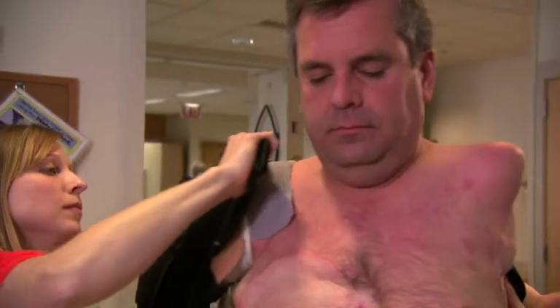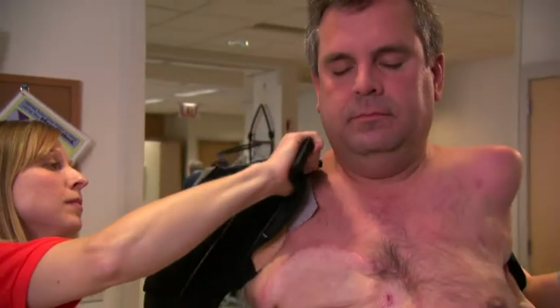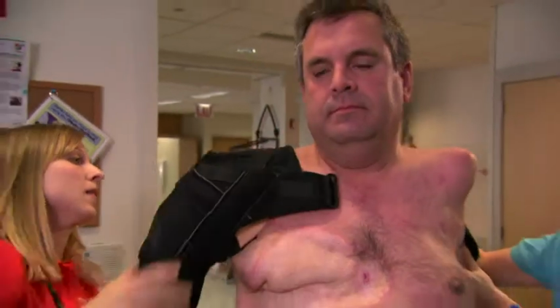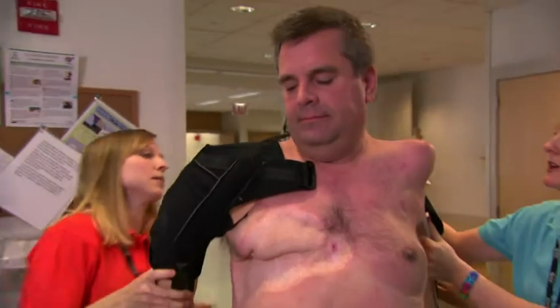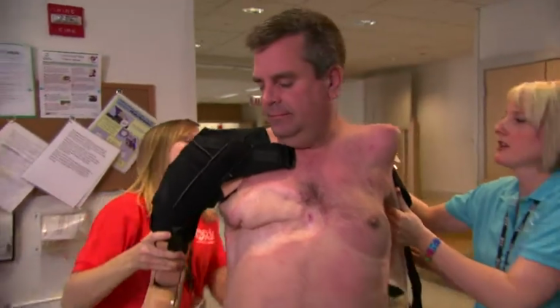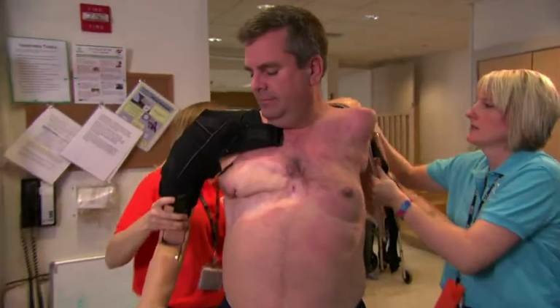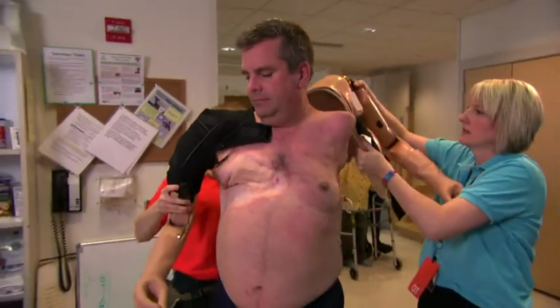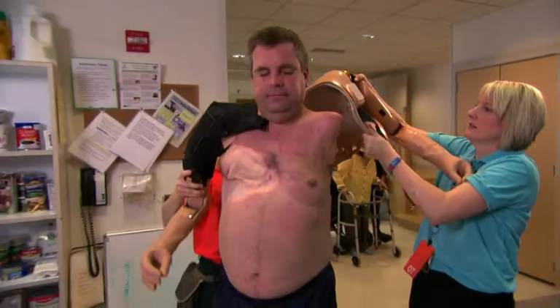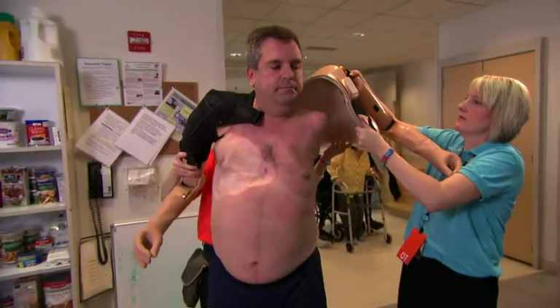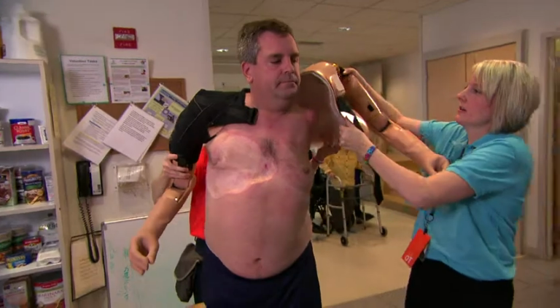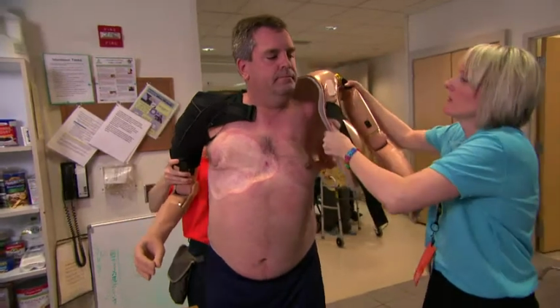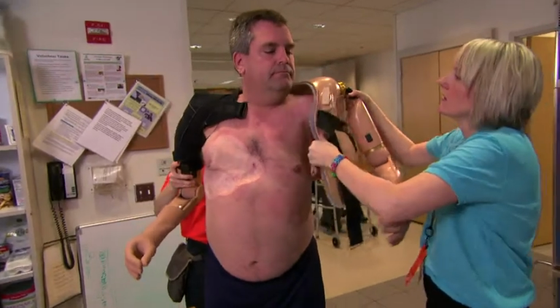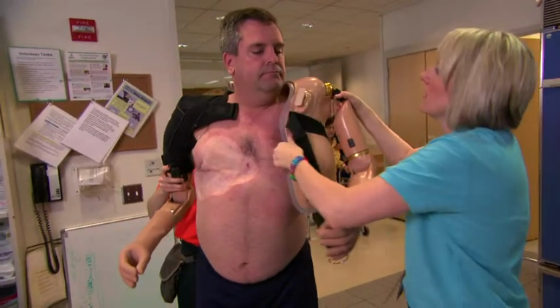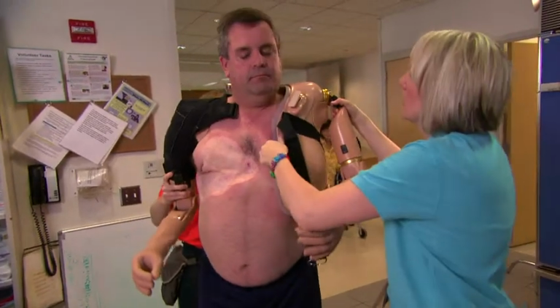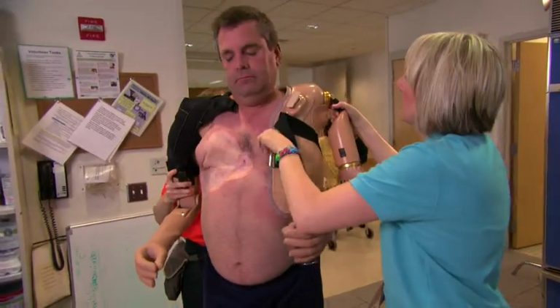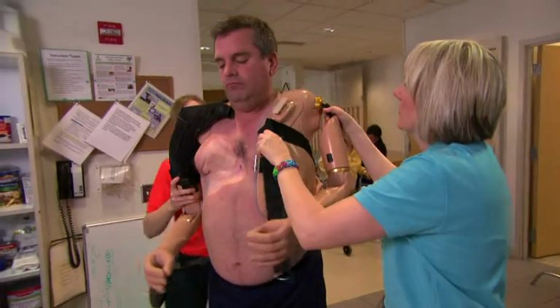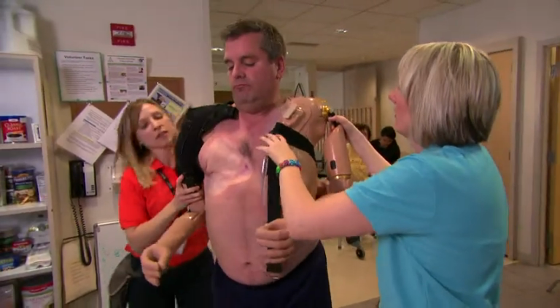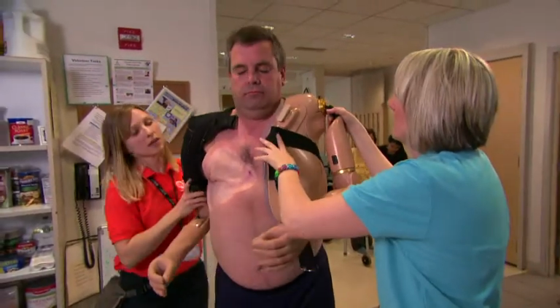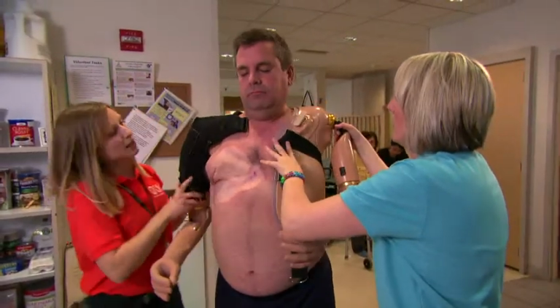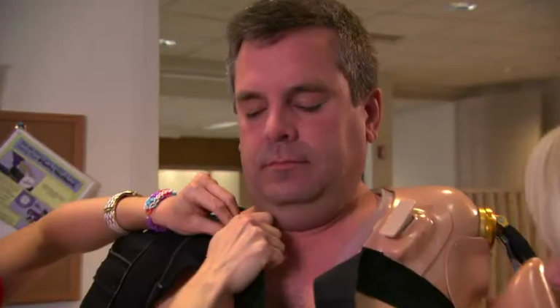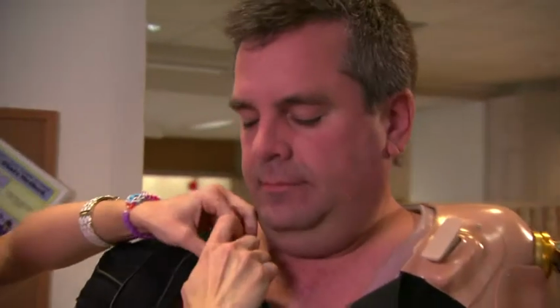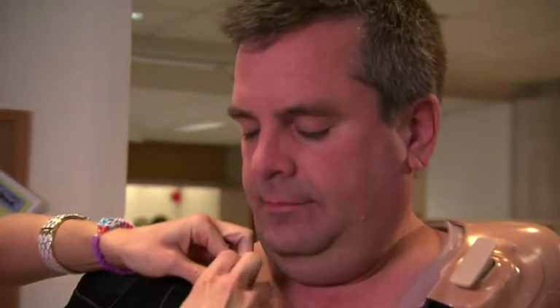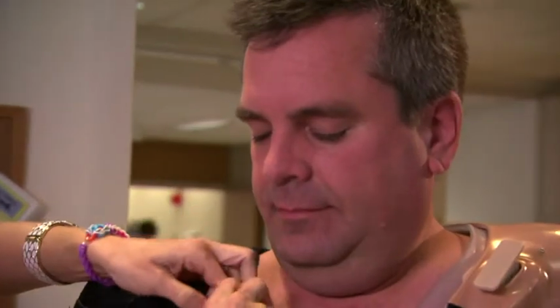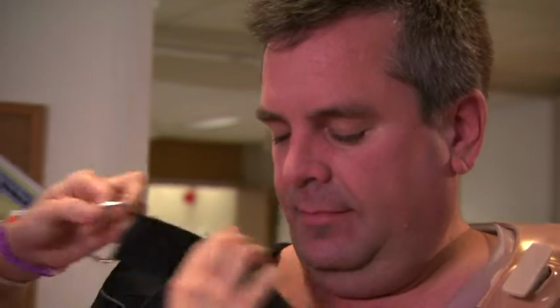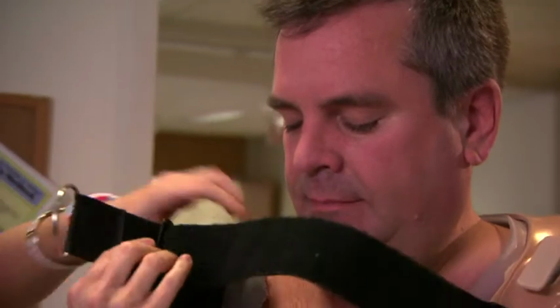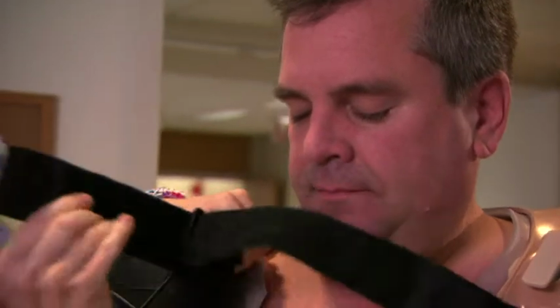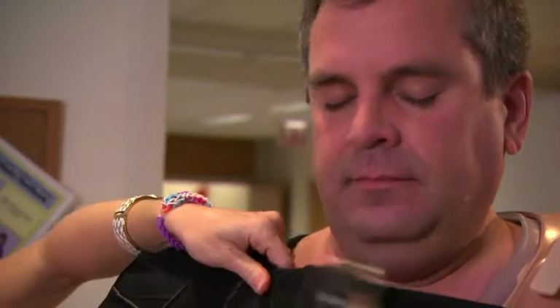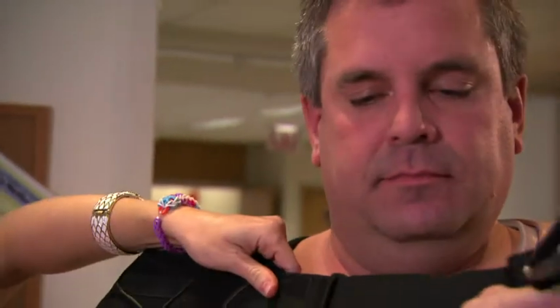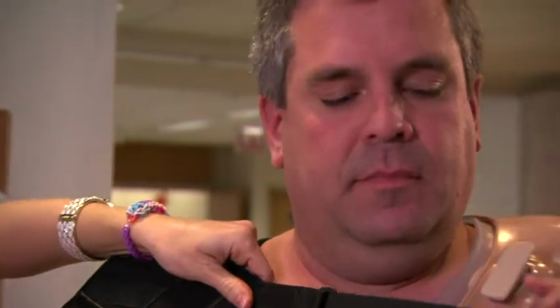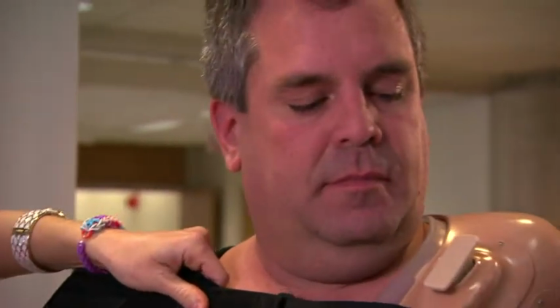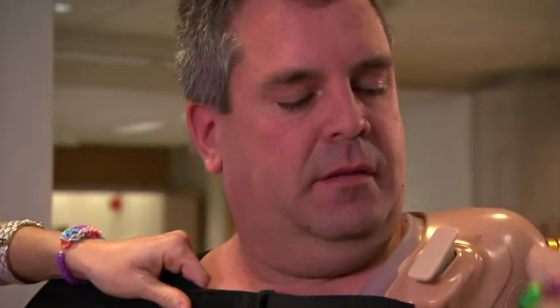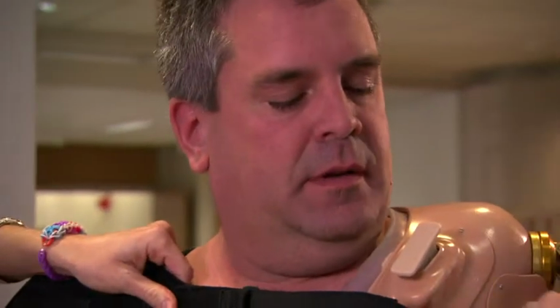James Young was an electrical line worker, until an accident at work meant he lost both his arms. But after a muscle transfer and nerve realignment surgery, he's finally ready to be fitted with bionic replacements.